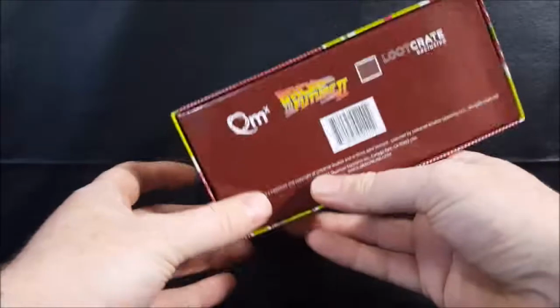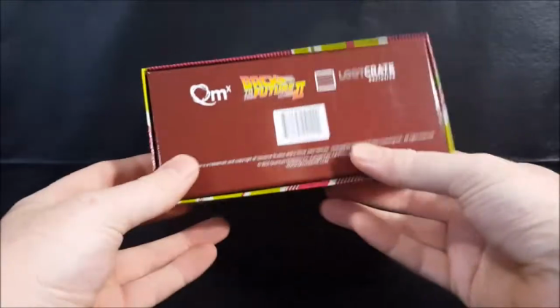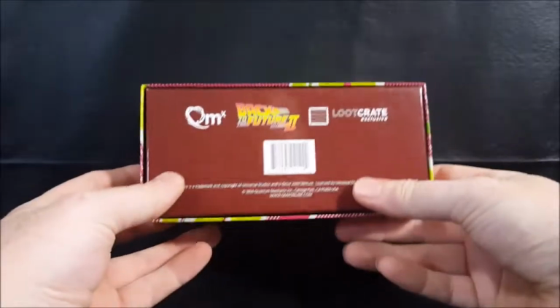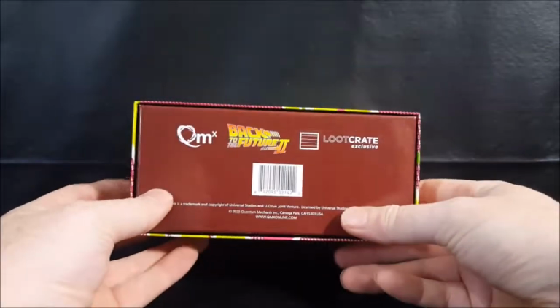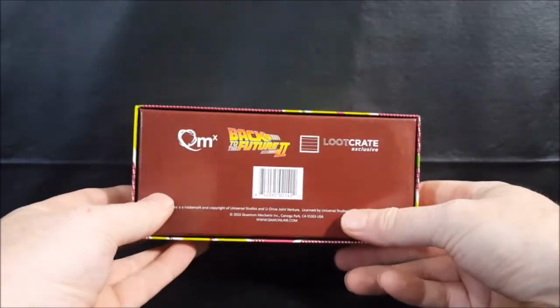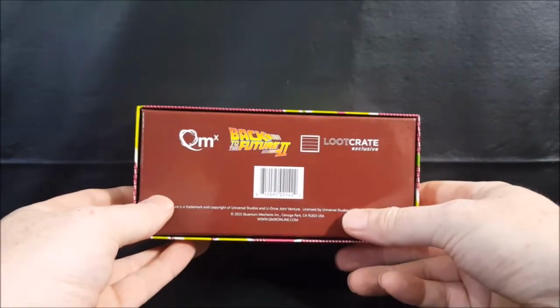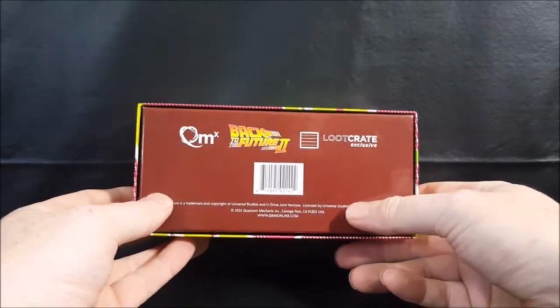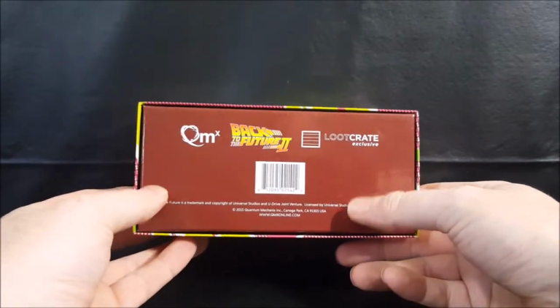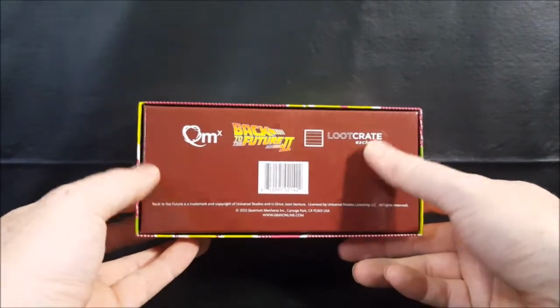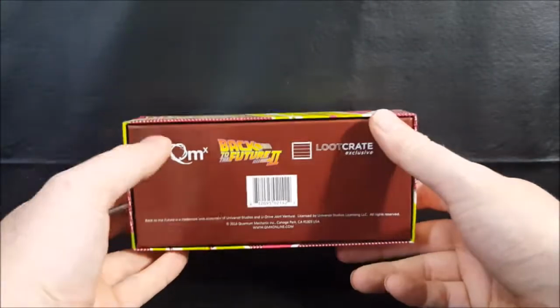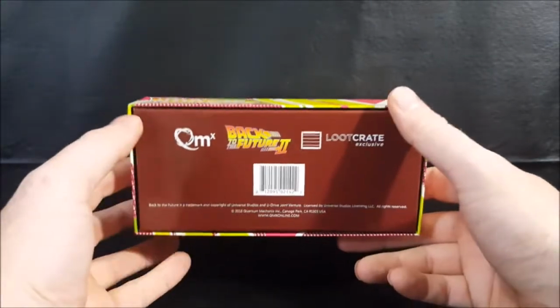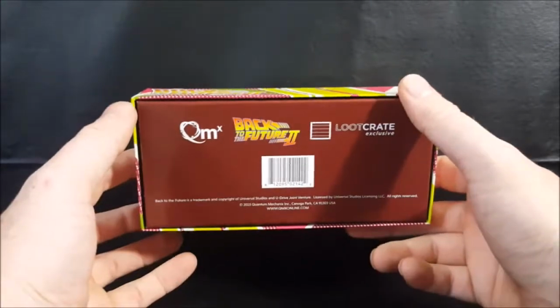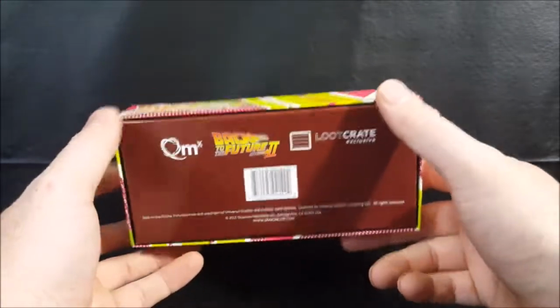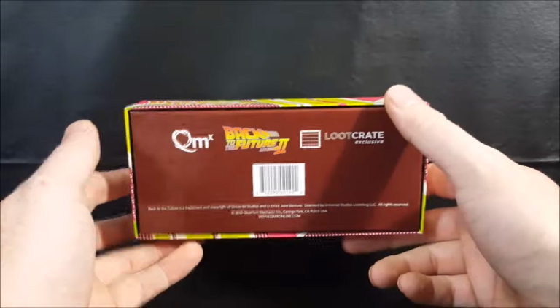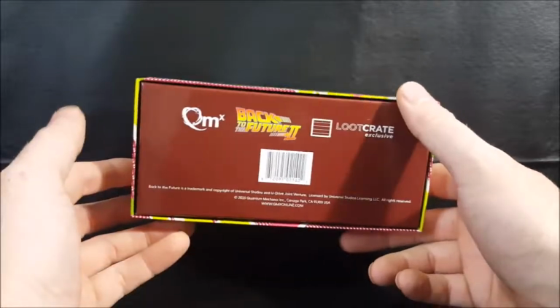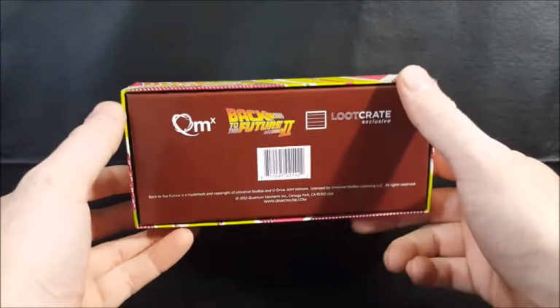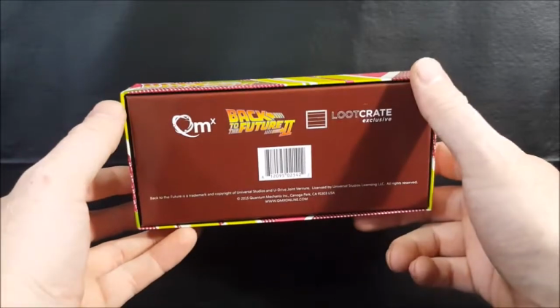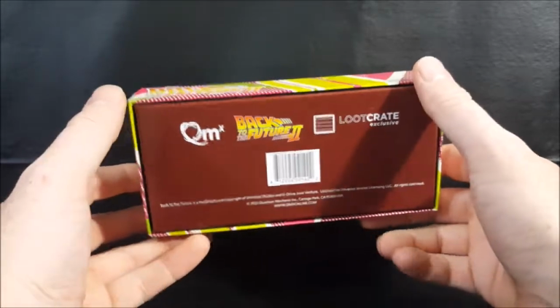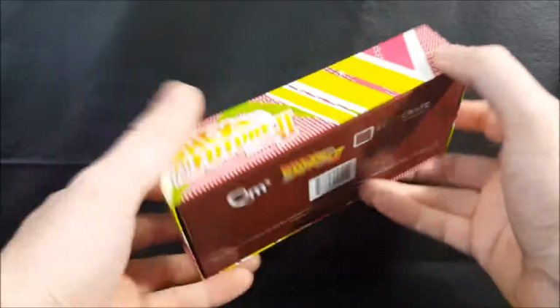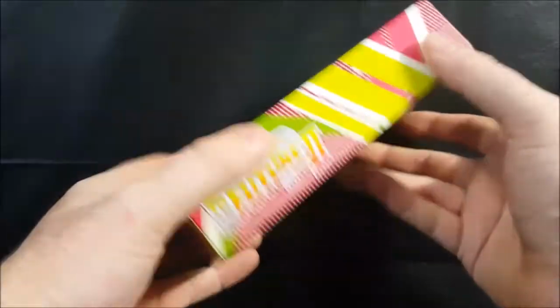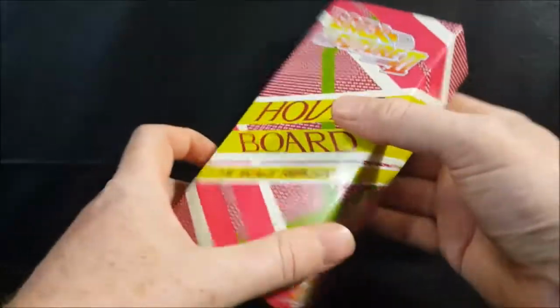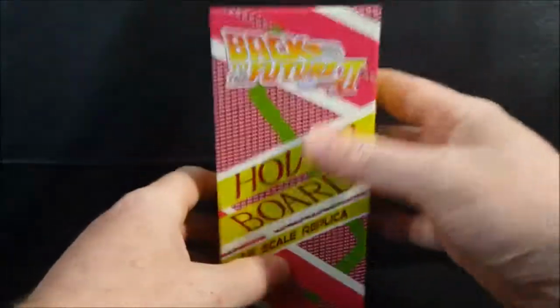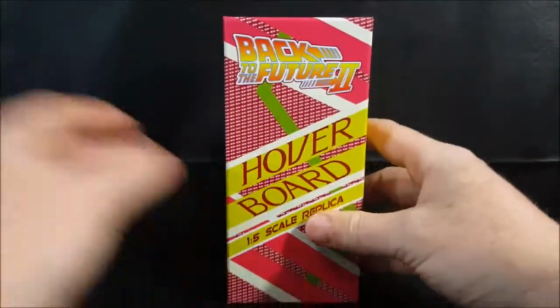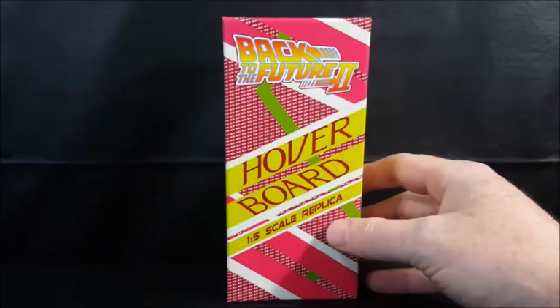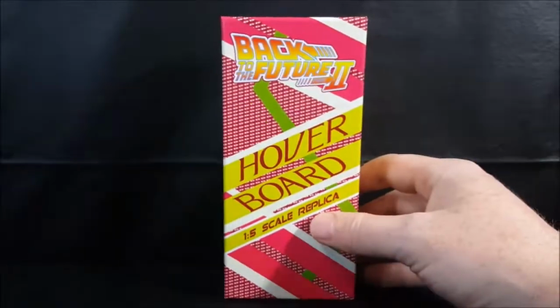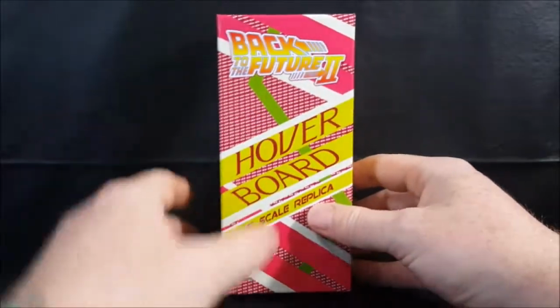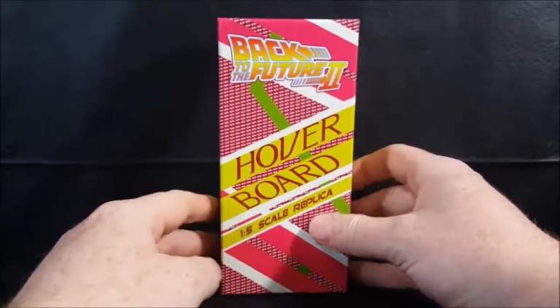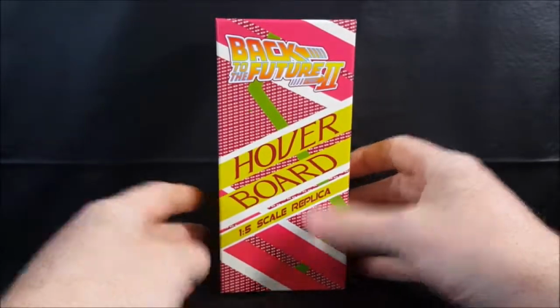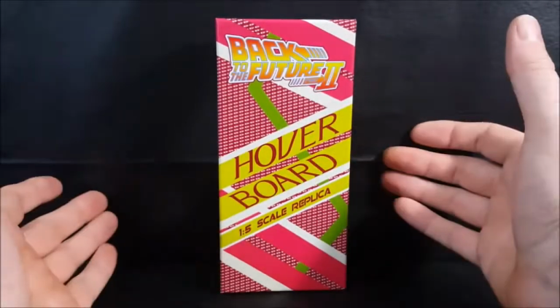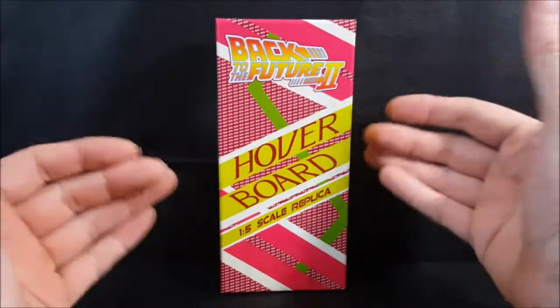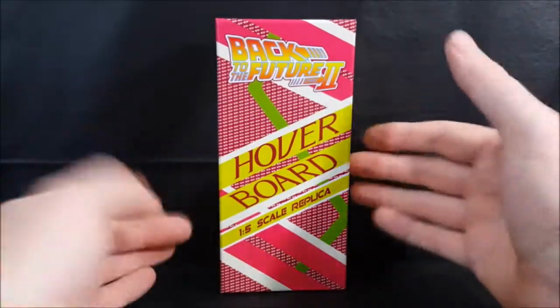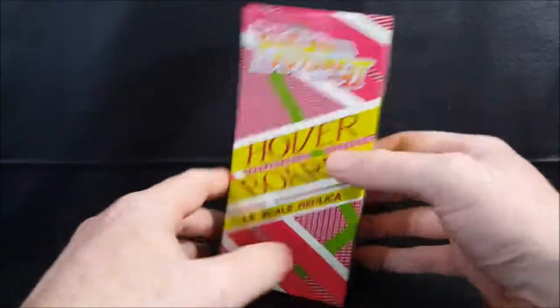As you can see on the back, it is a Loot Crate exclusive. My brother-in-law got this for me a few years ago for Christmas. So let's go ahead and open it up and take a look at the hoverboard.